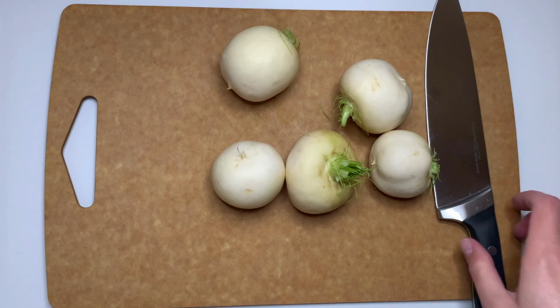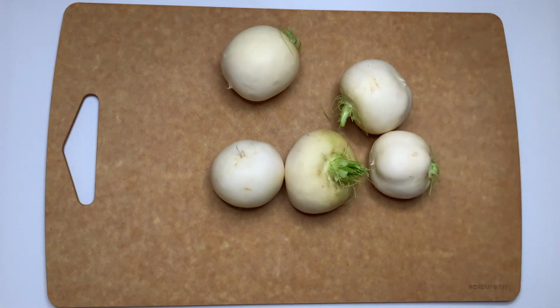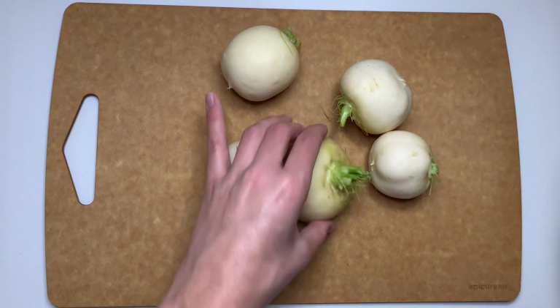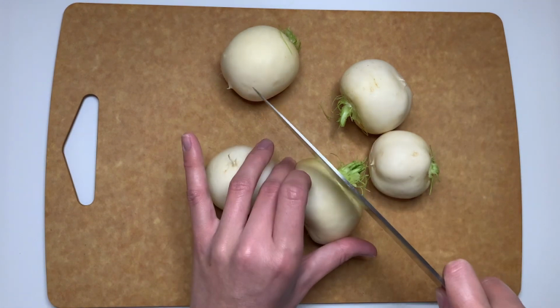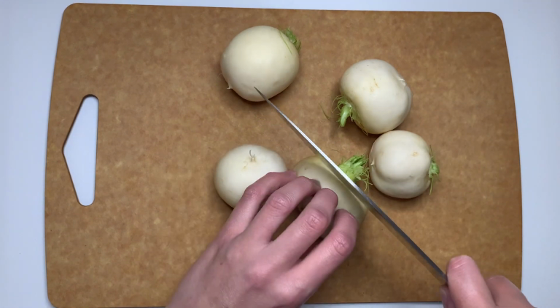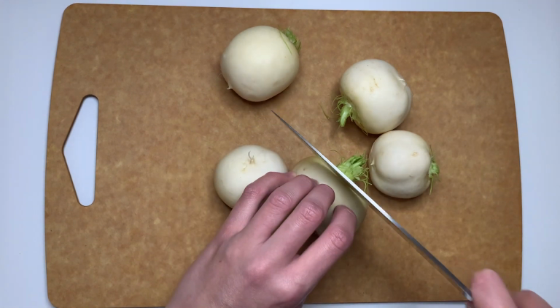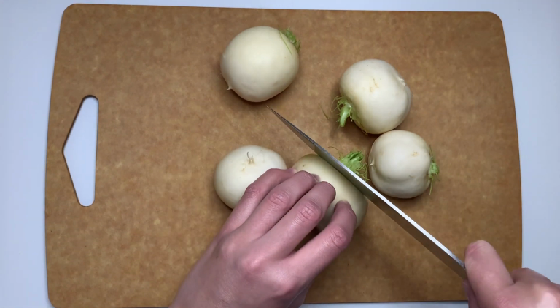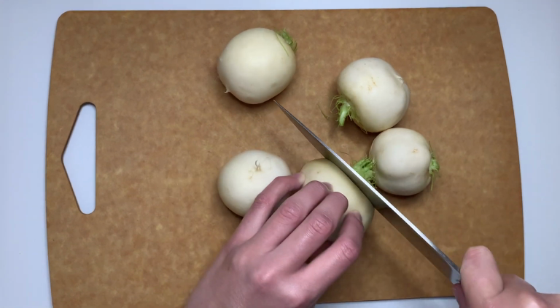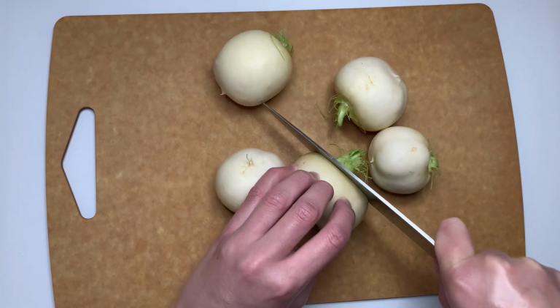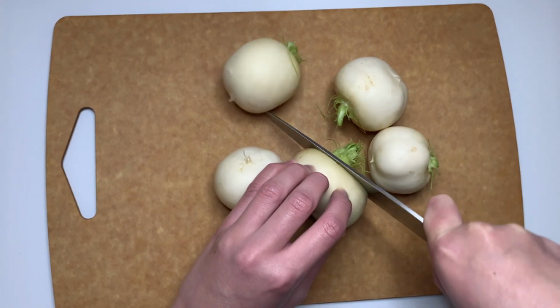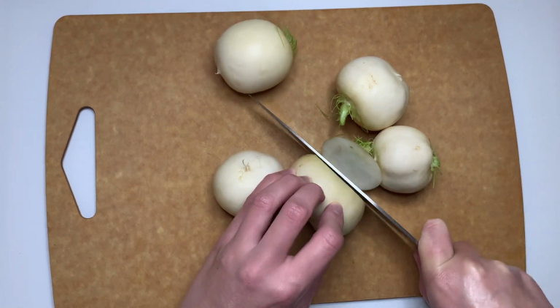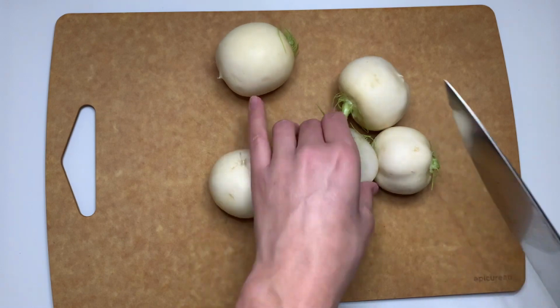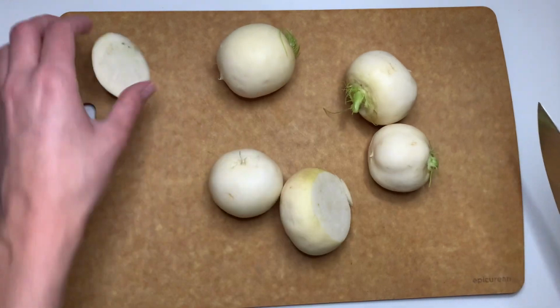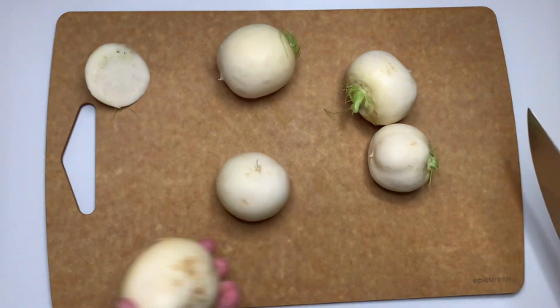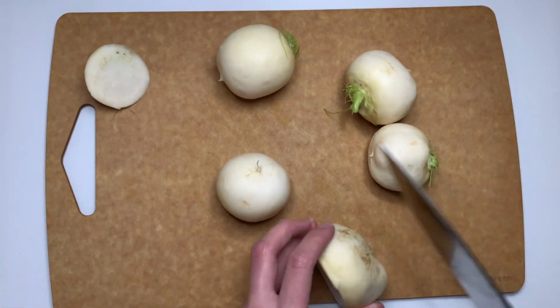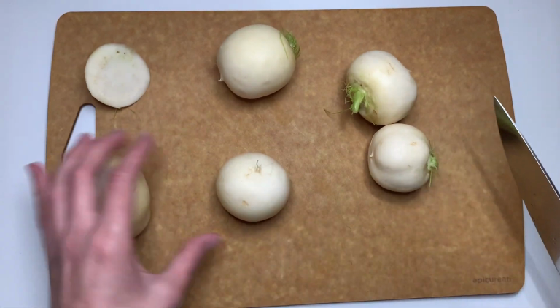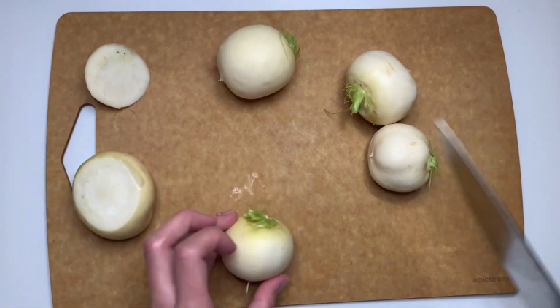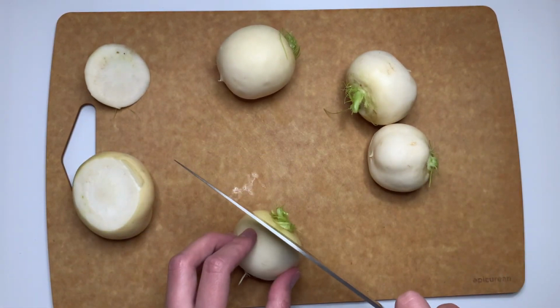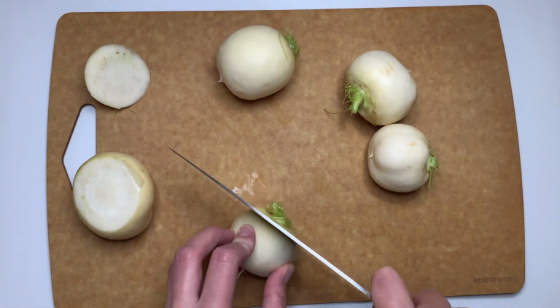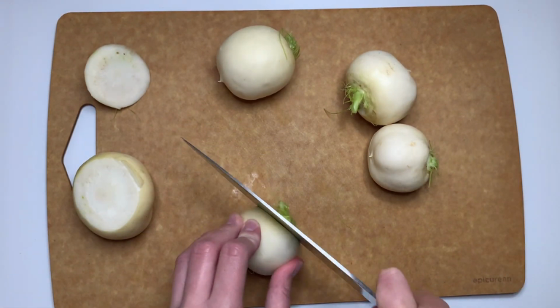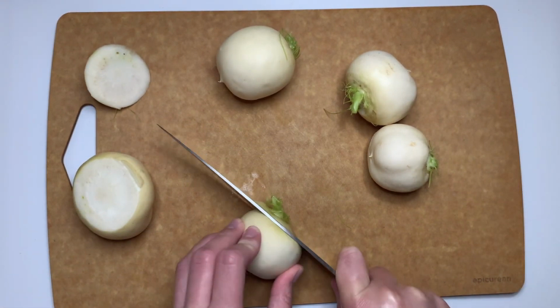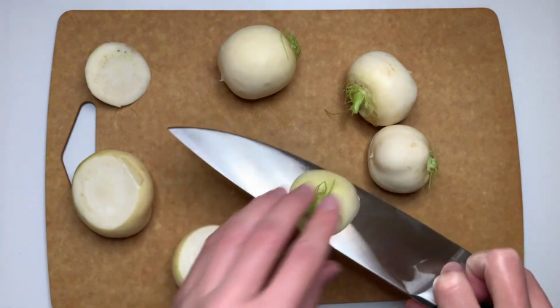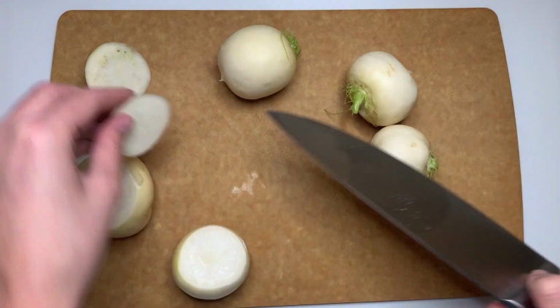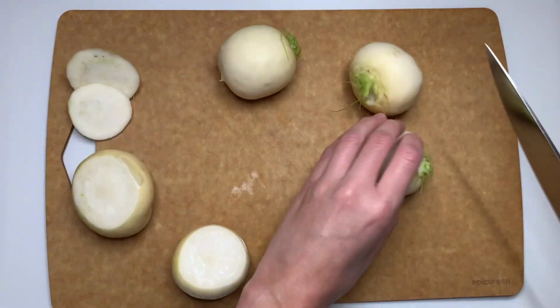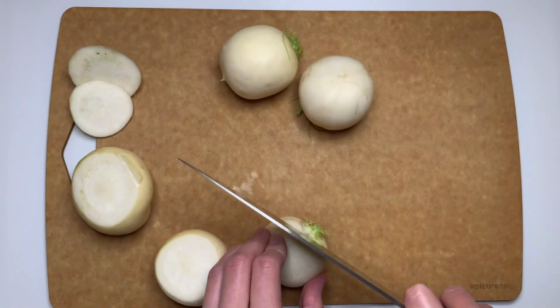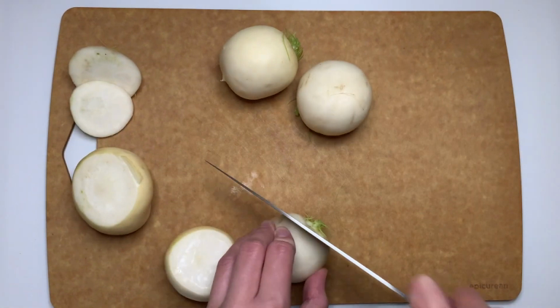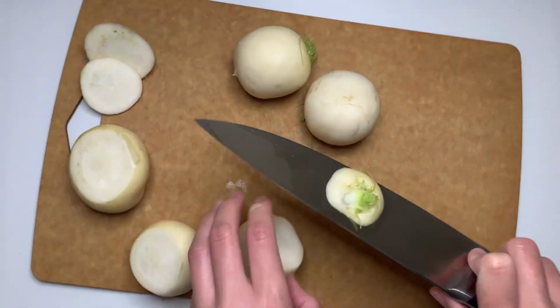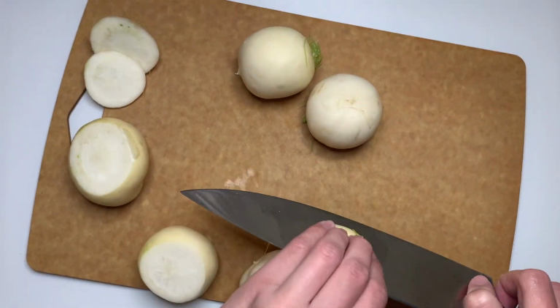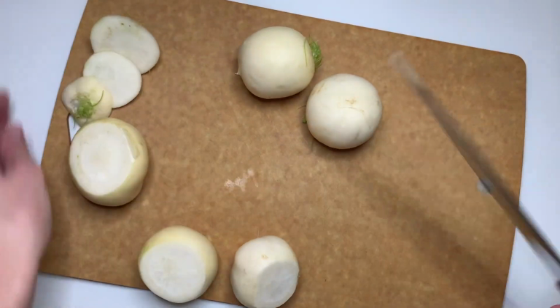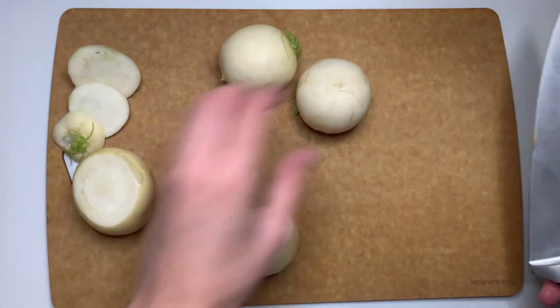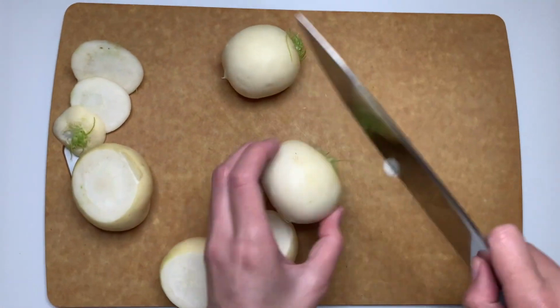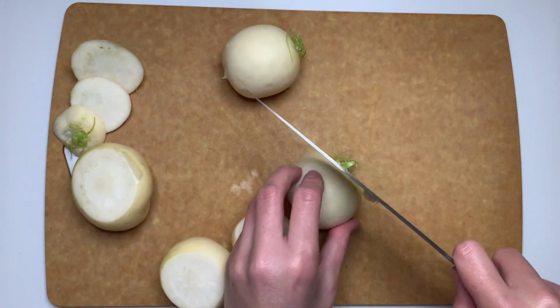Good afternoon everyone and happy Fresh Friday. This week's feature is Sunbeet Farm in Louisville, Kentucky. I had the delight of going out and meeting Kelsey this week and getting to chat with her as she was picking all the jalapeños during the cold, cold day.